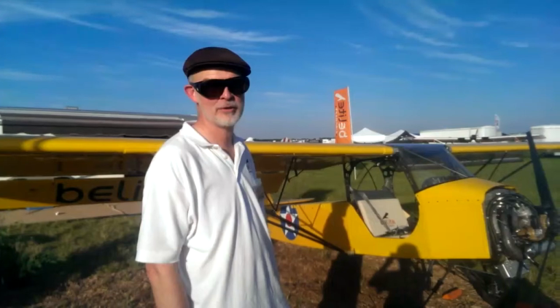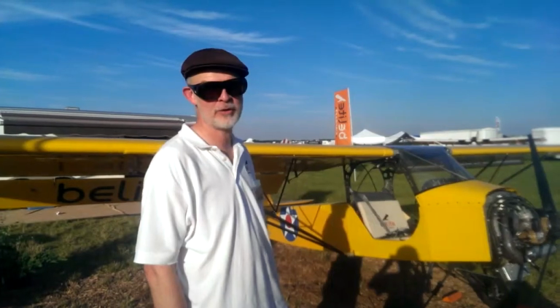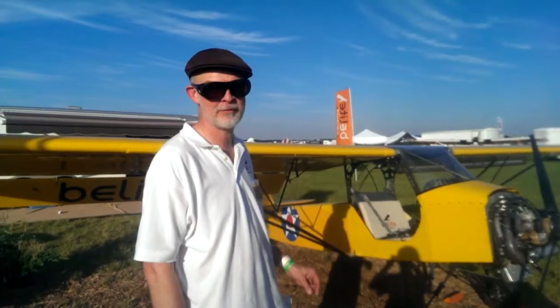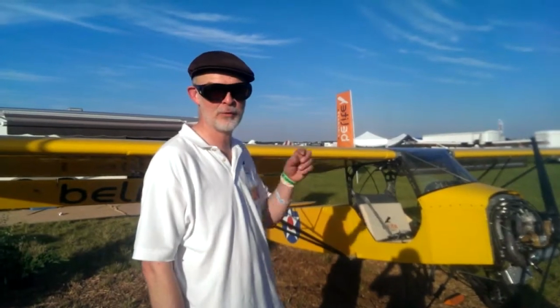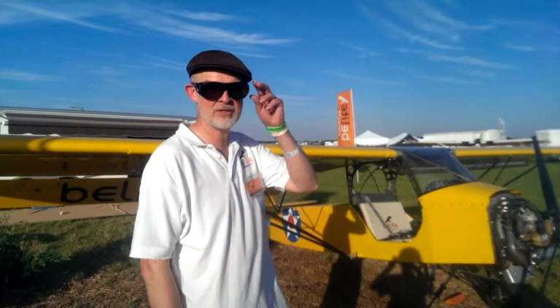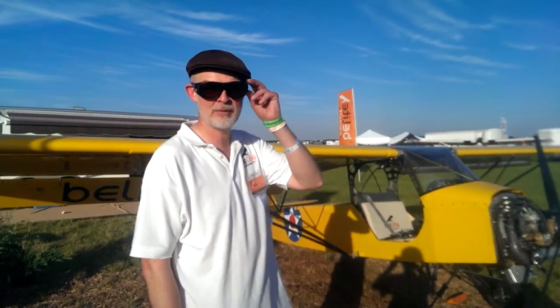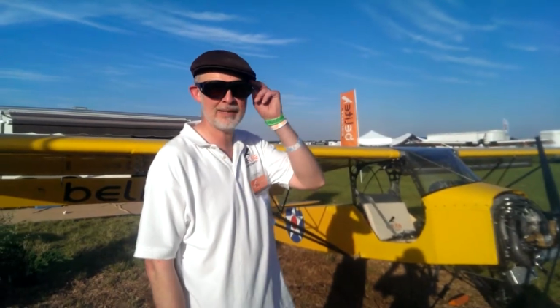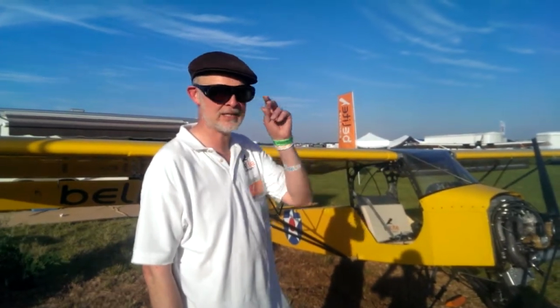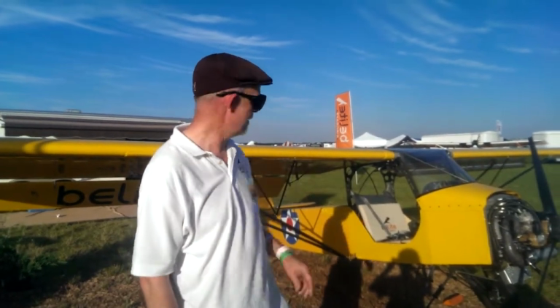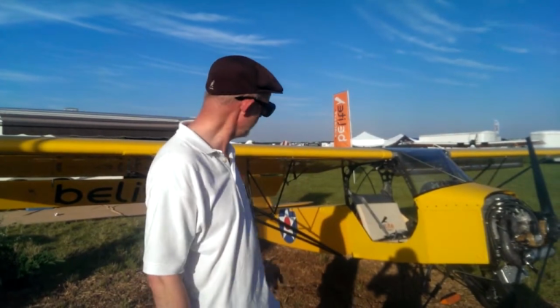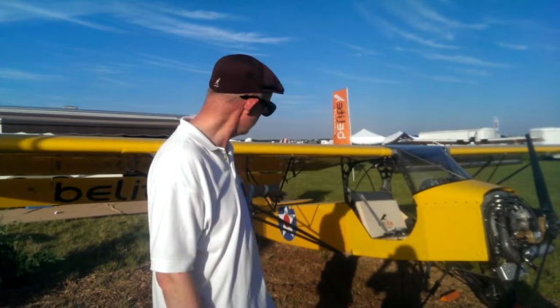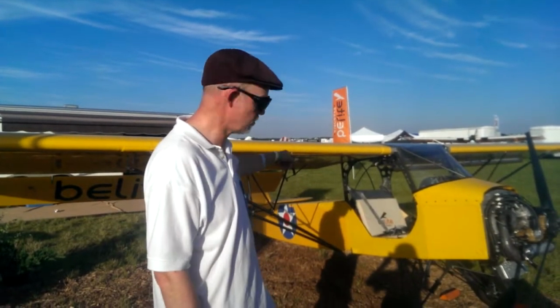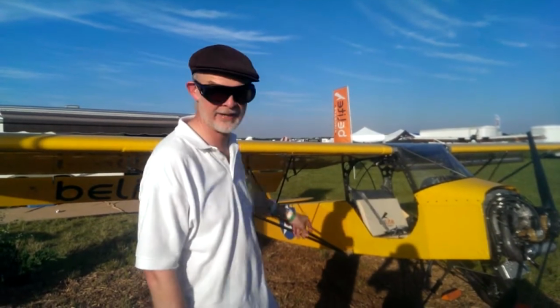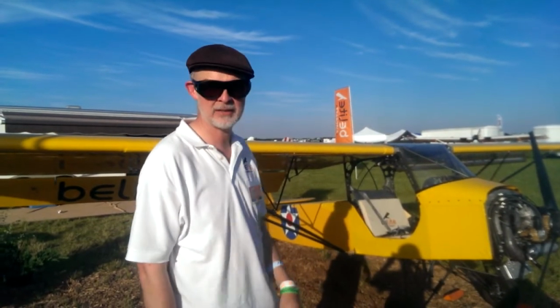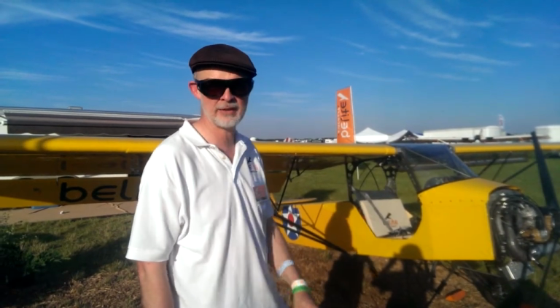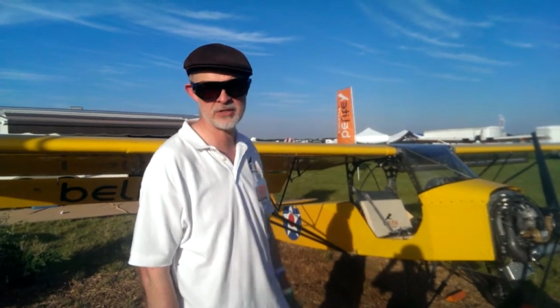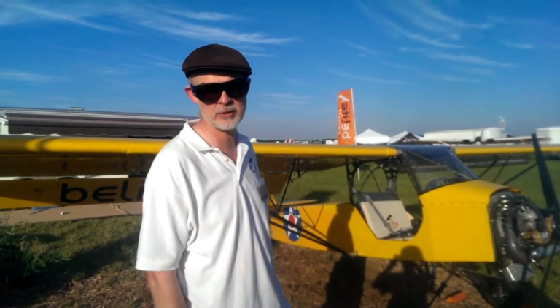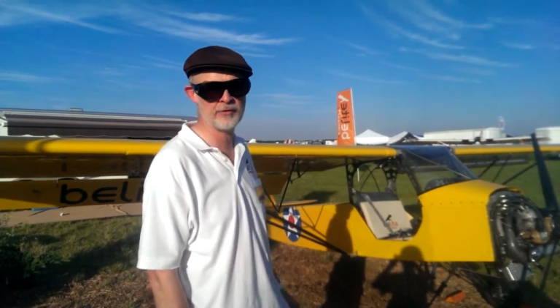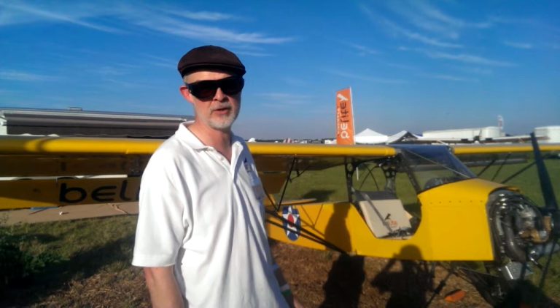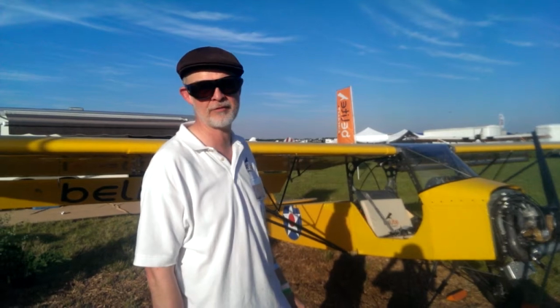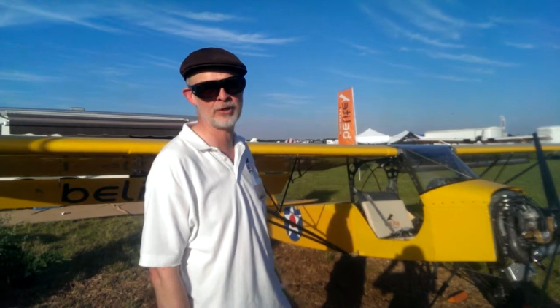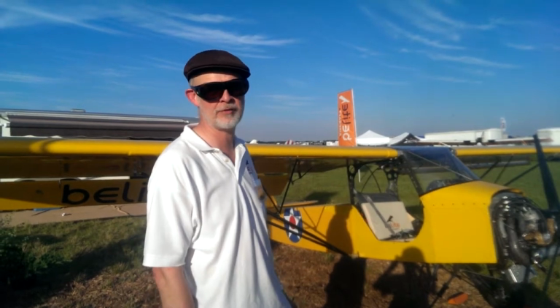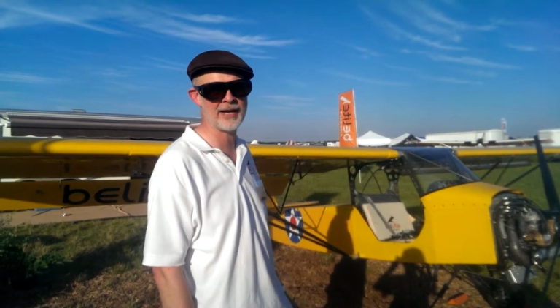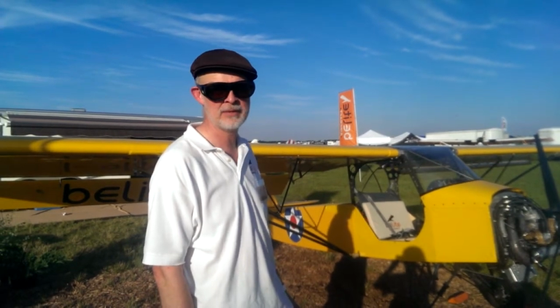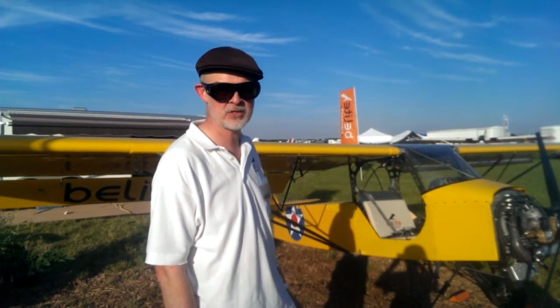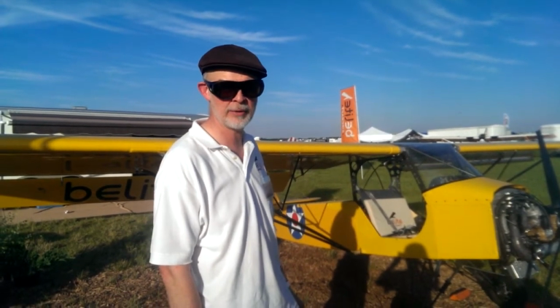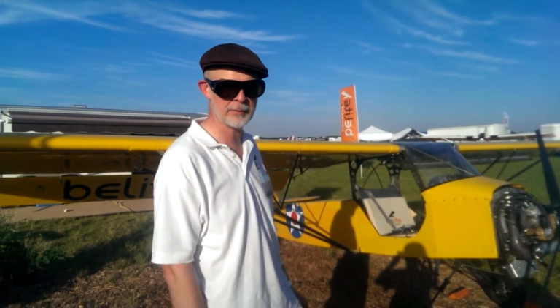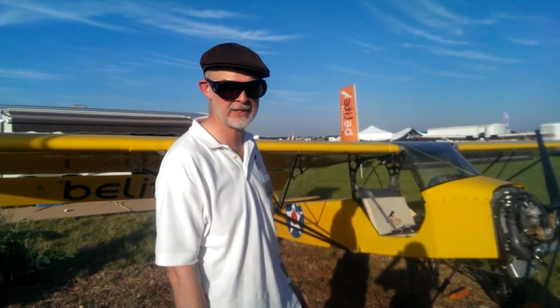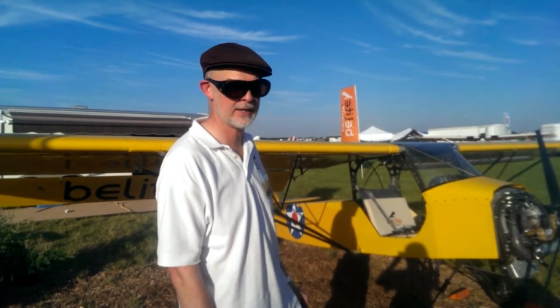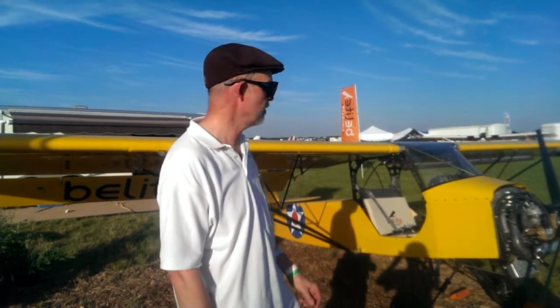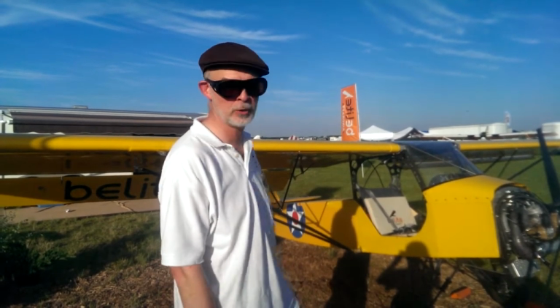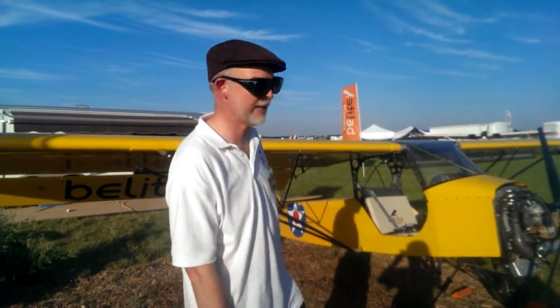I want to show you how to fold the wings on a B-Lite. I've already removed the turtle deck. The turtle deck is easy to remove and you don't have to put it on to fly. So here we go — let's fold the wing.